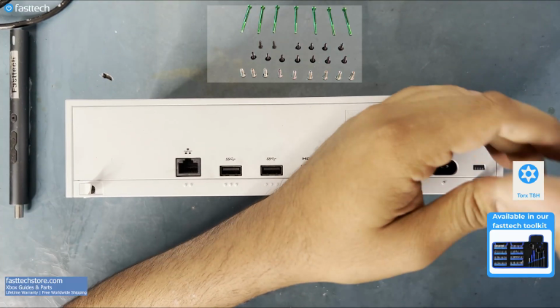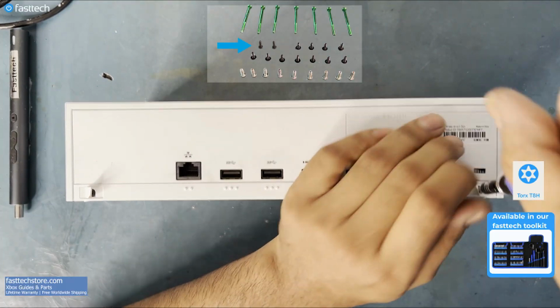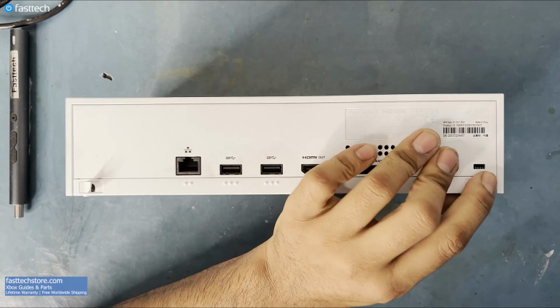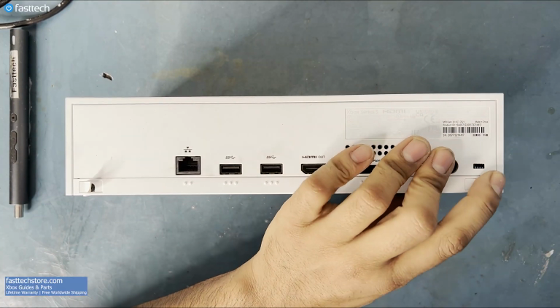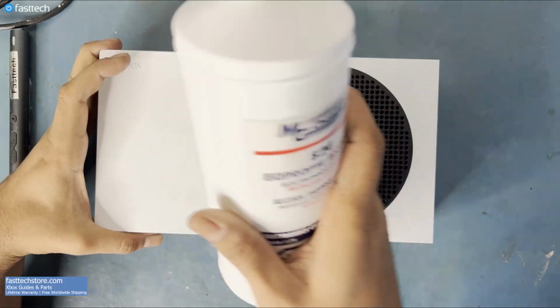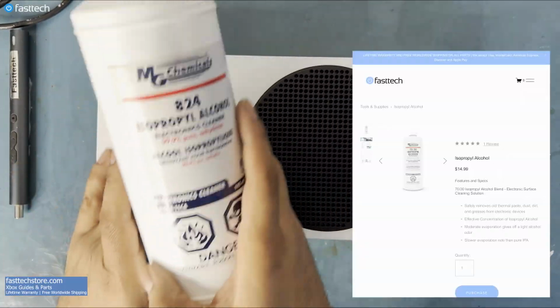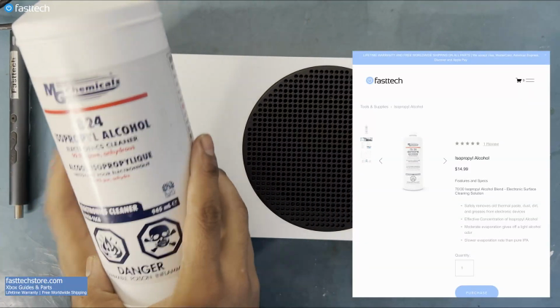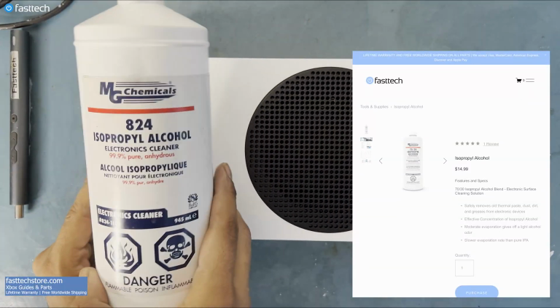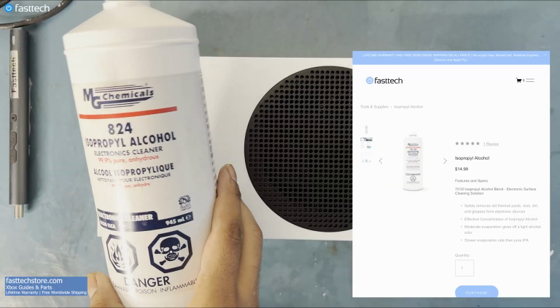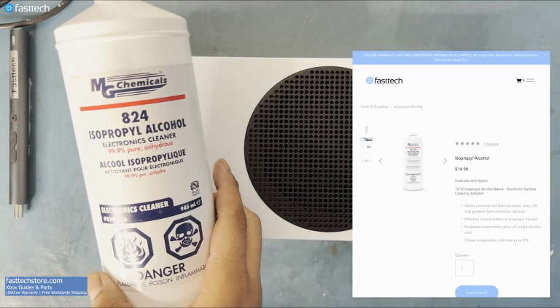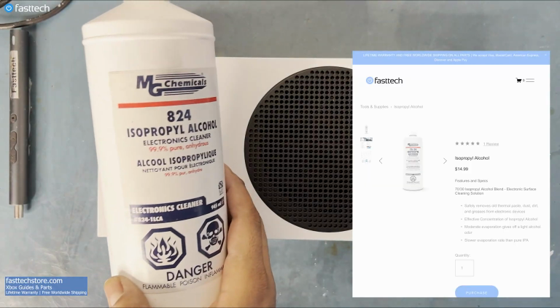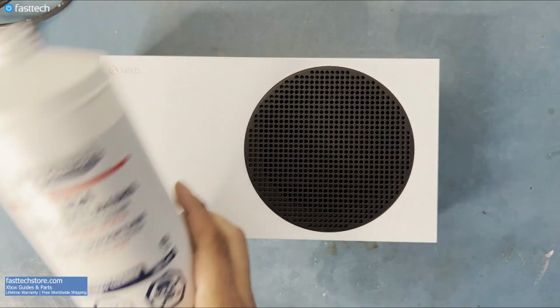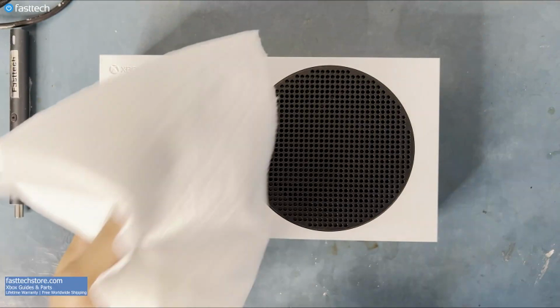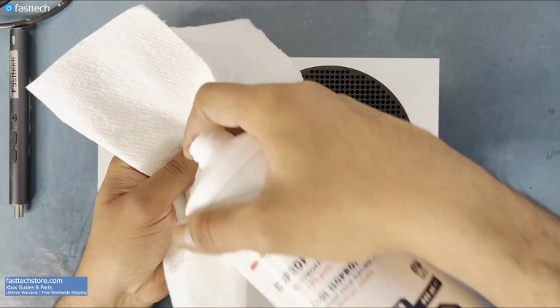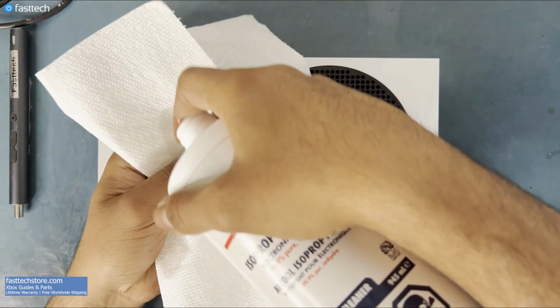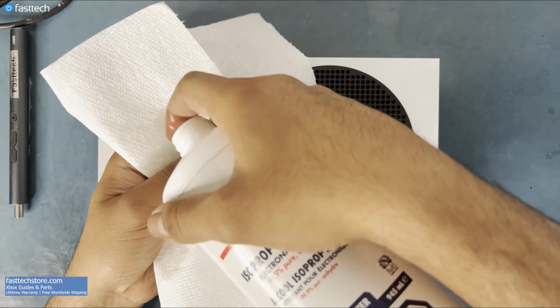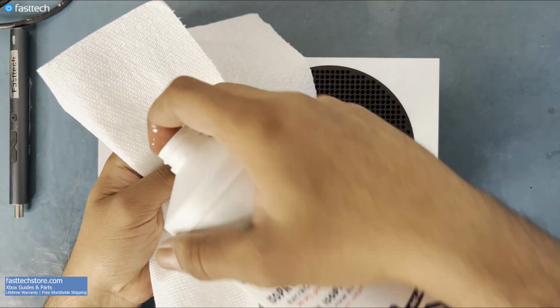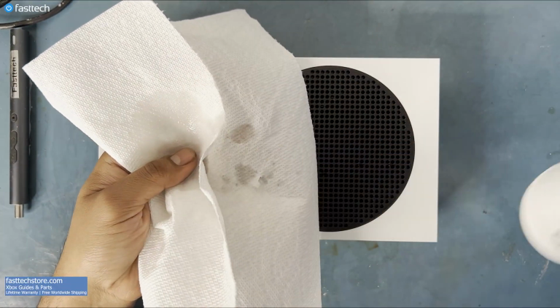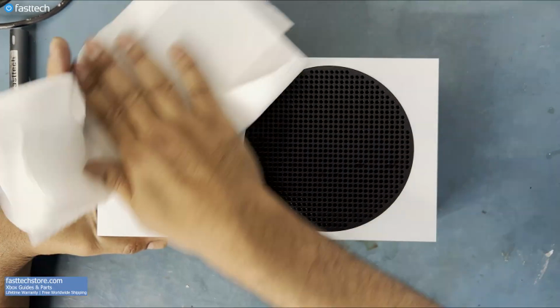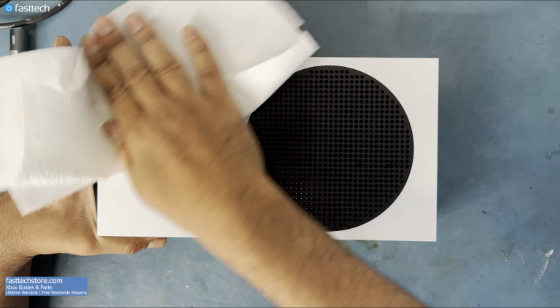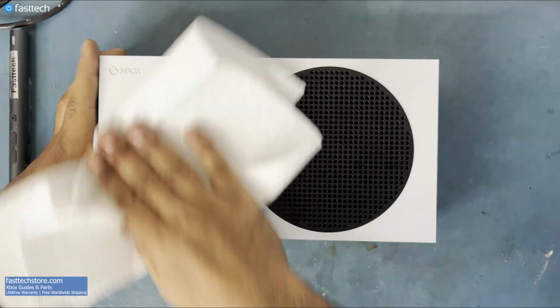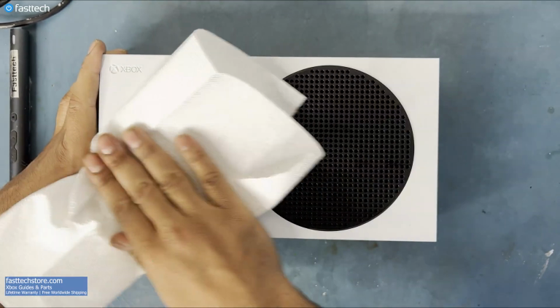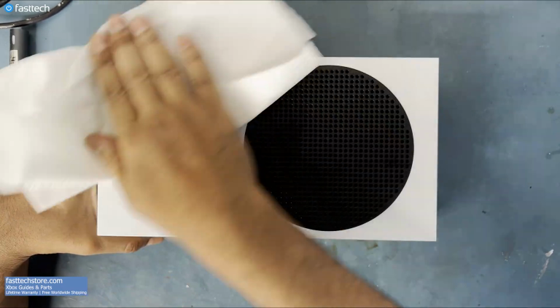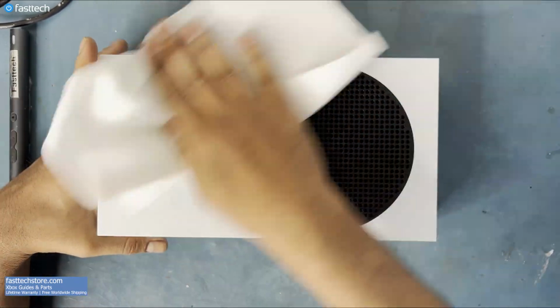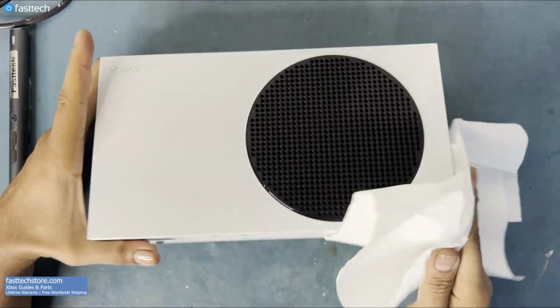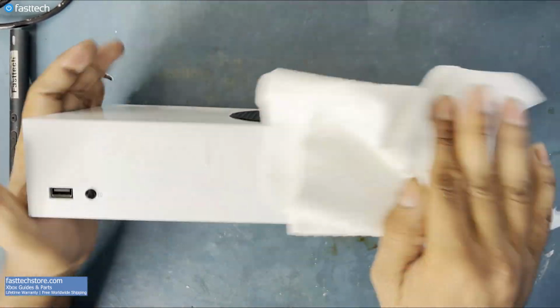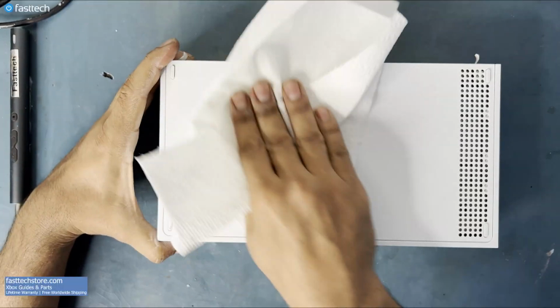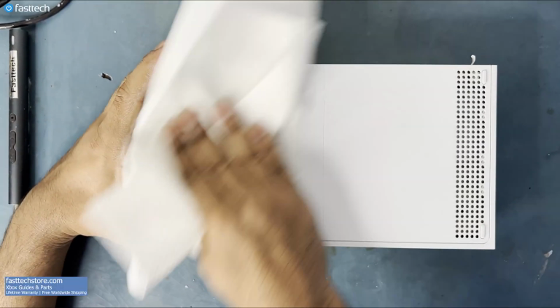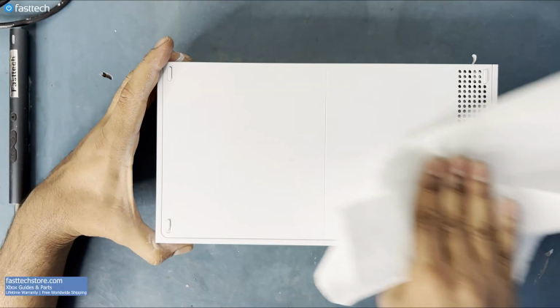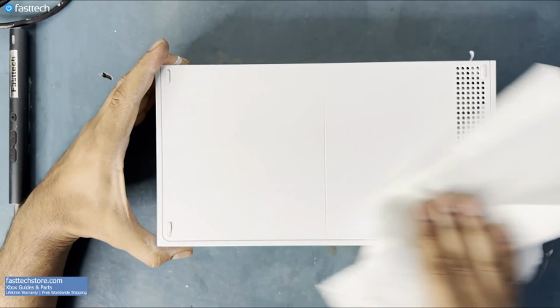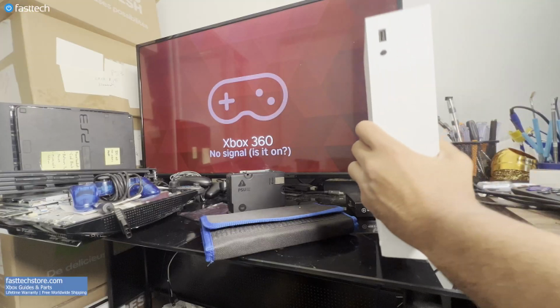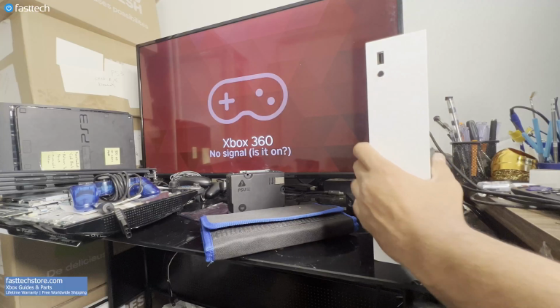I'm going to clean the outside of this Xbox with isopropyl alcohol. Isopropyl alcohol is safe to clean electronics as it evaporates quickly. It is also safe to use on plastic matte surfaces.